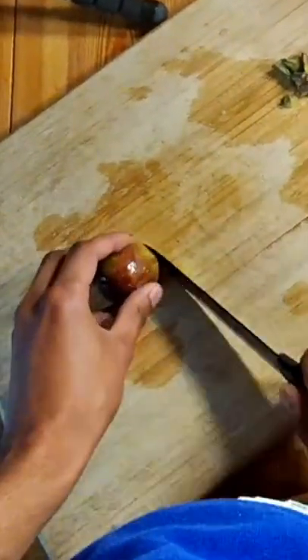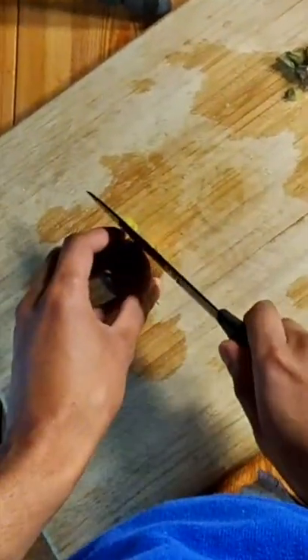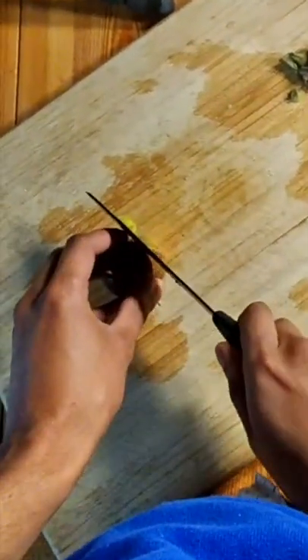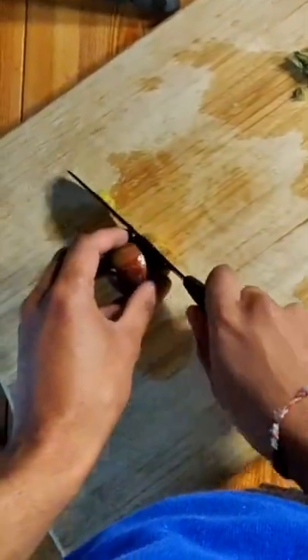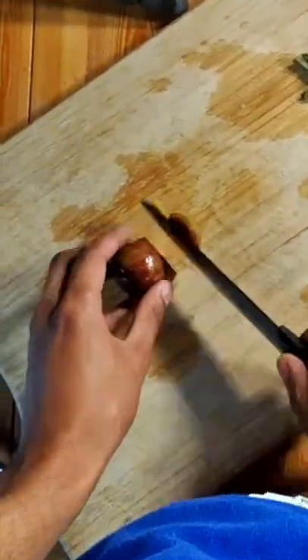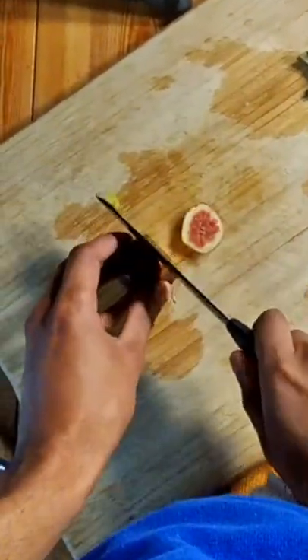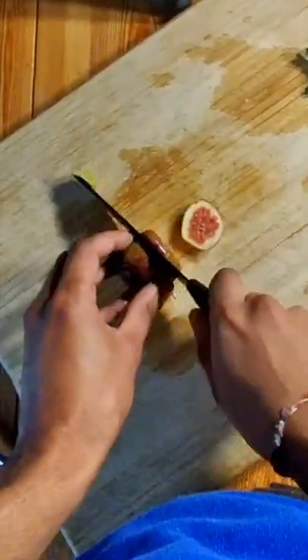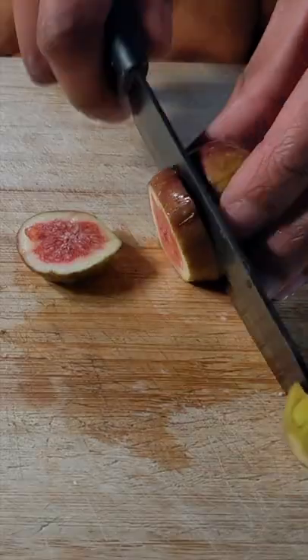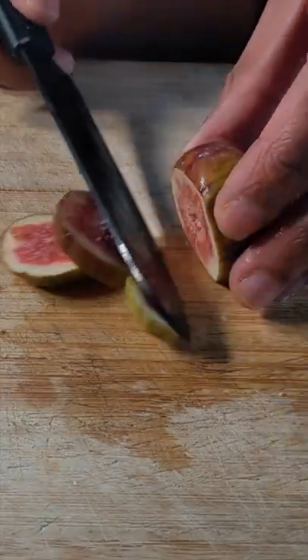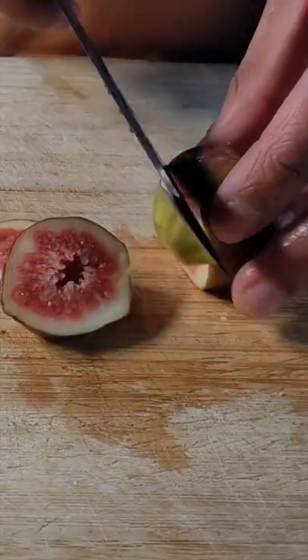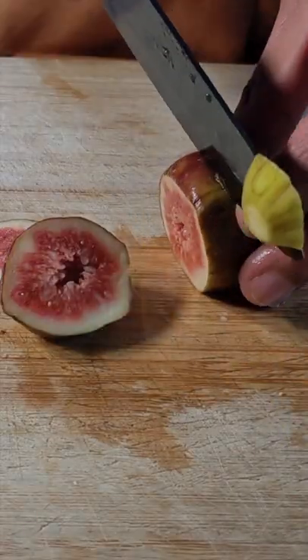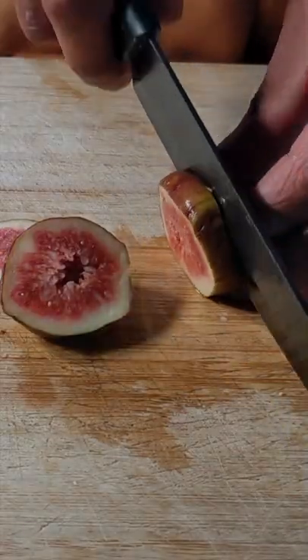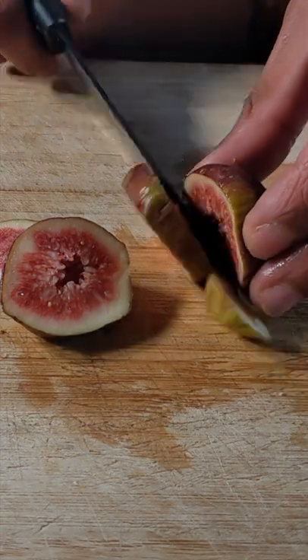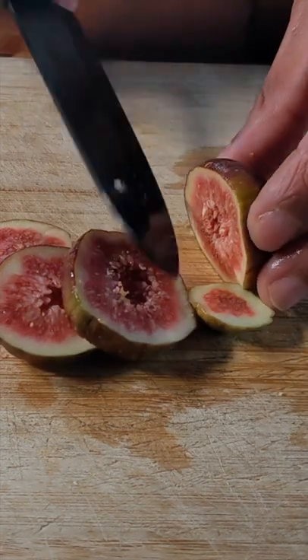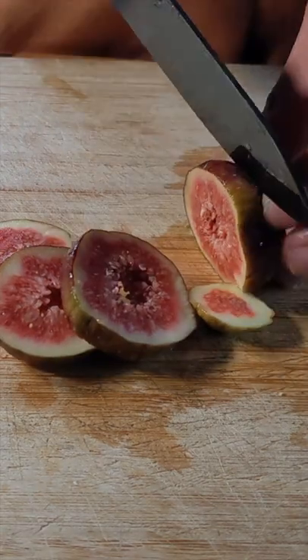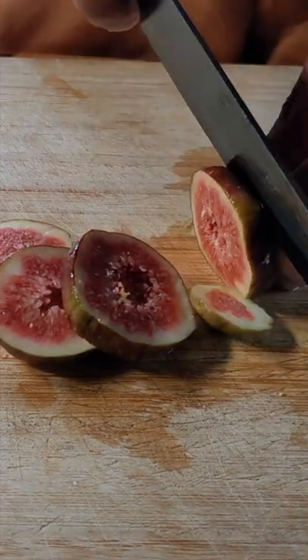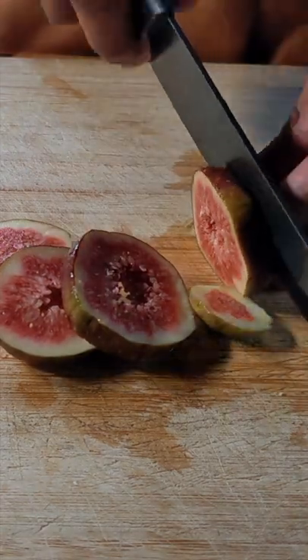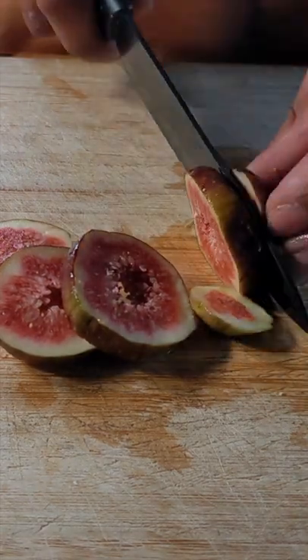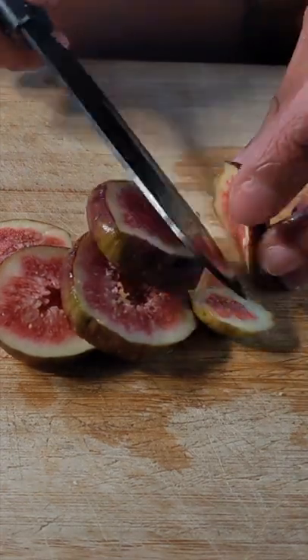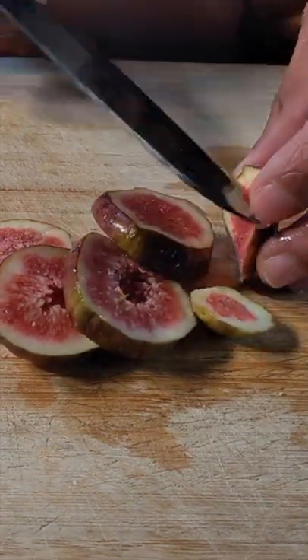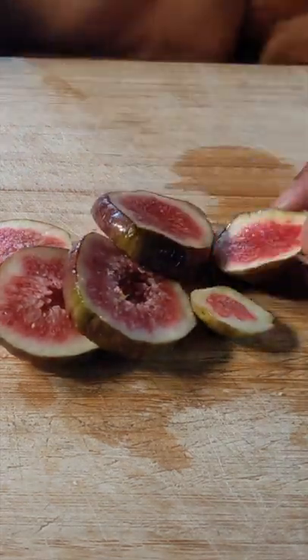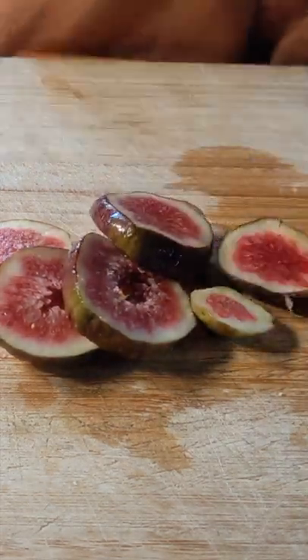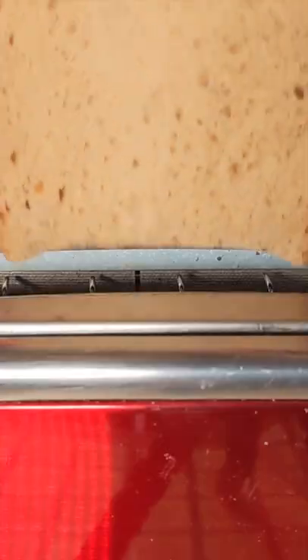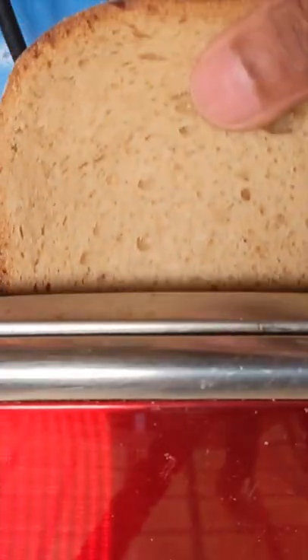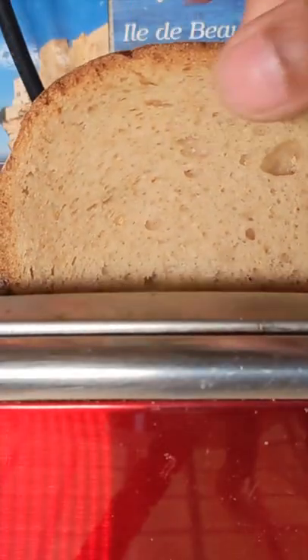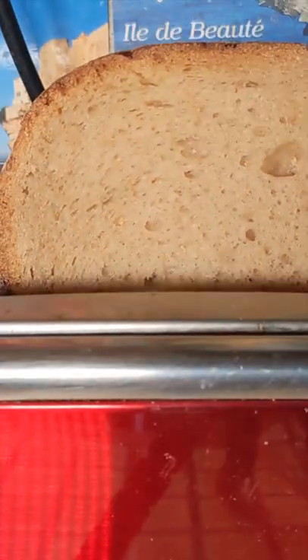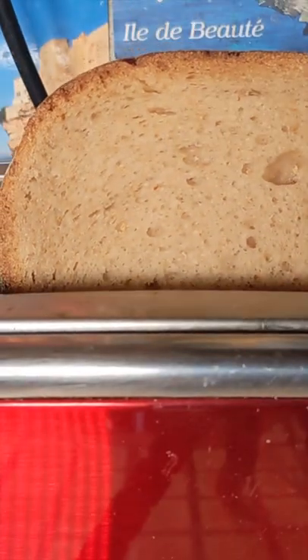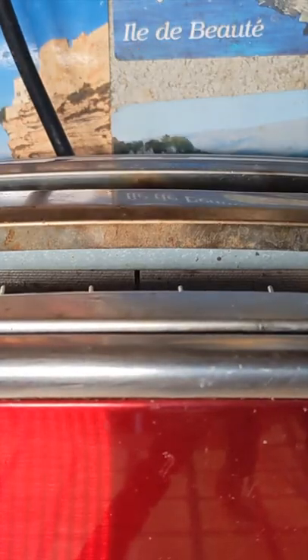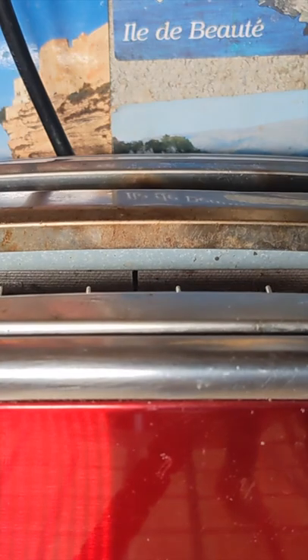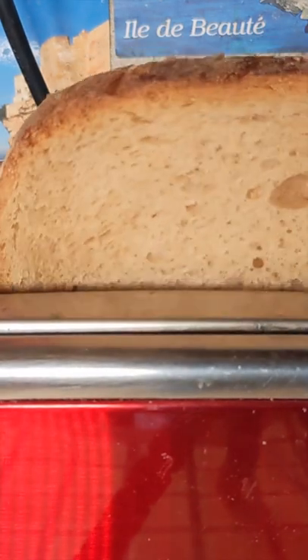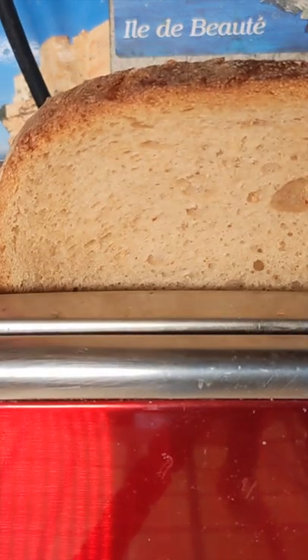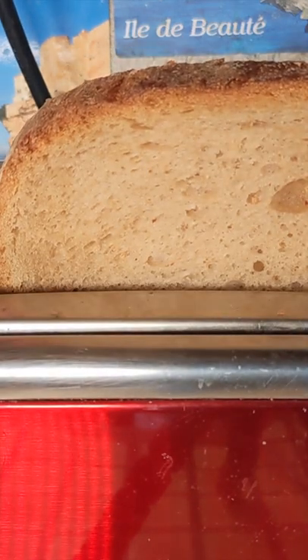So first off, we're going to cut a fig in slices of even thickness. Next, we're going to get some bread and toast it in texture.